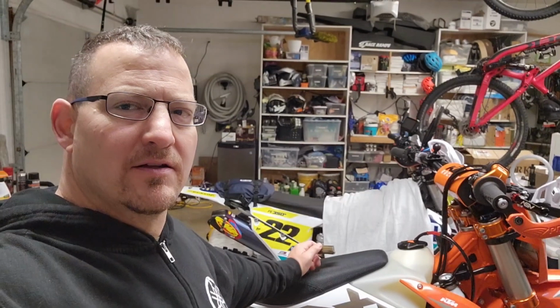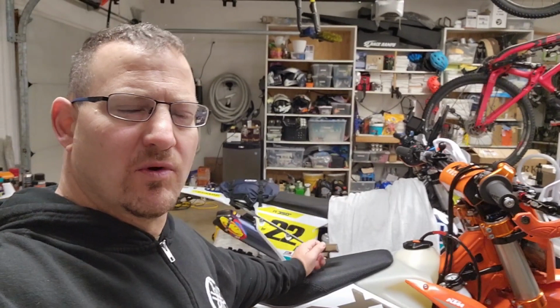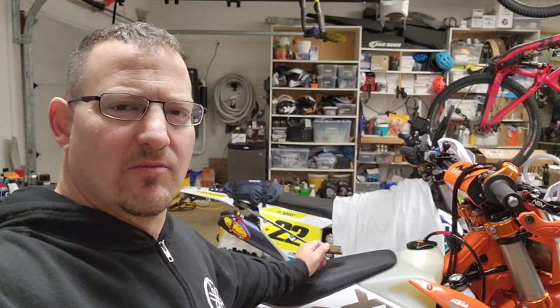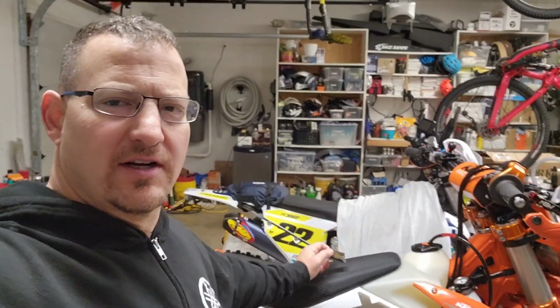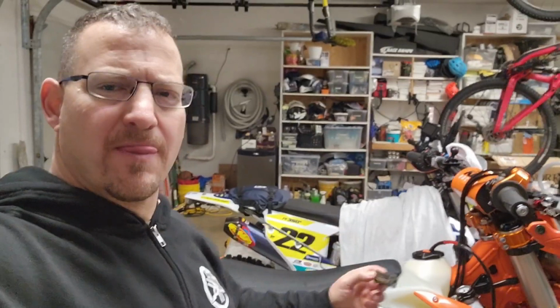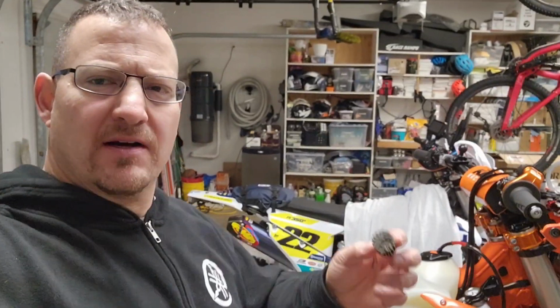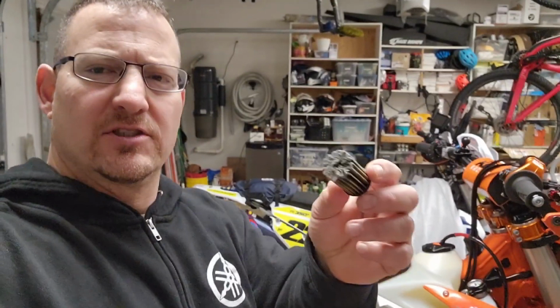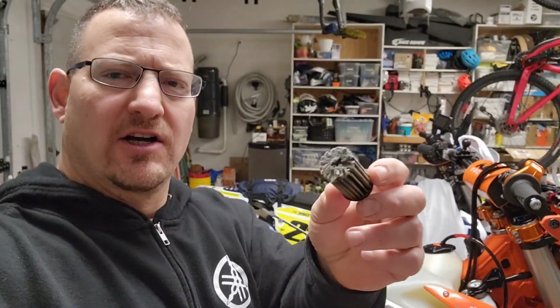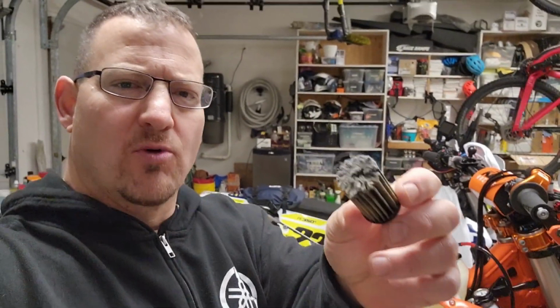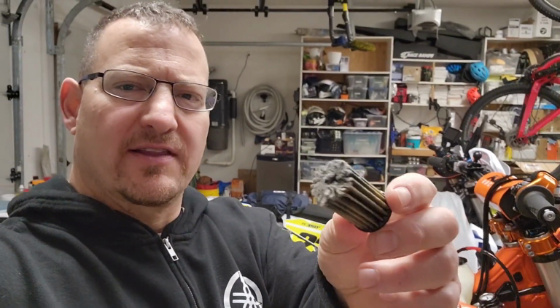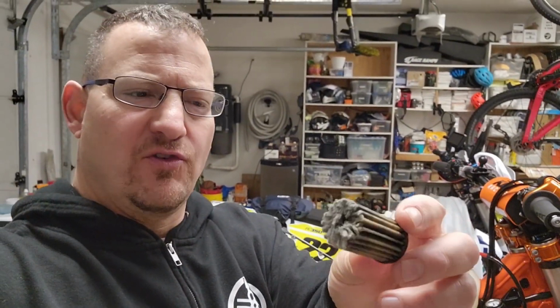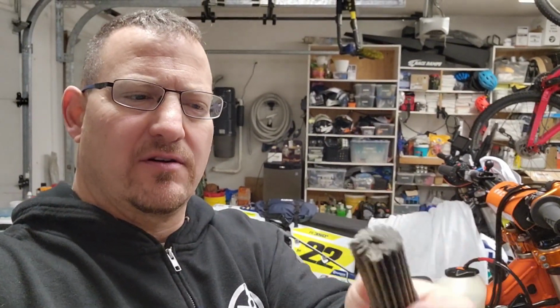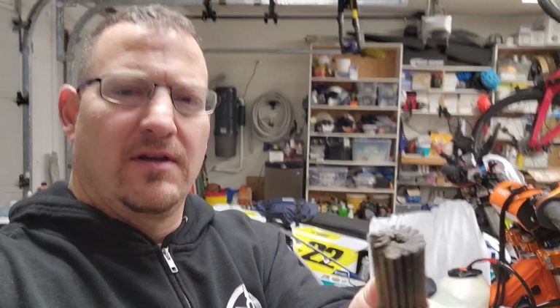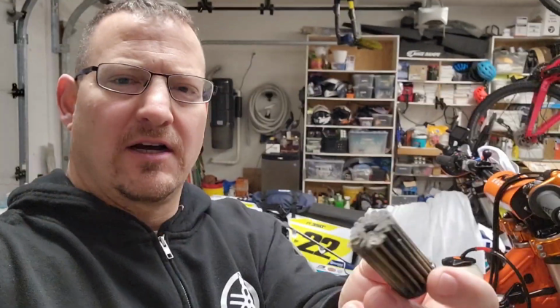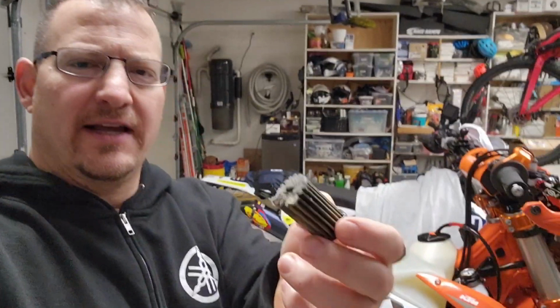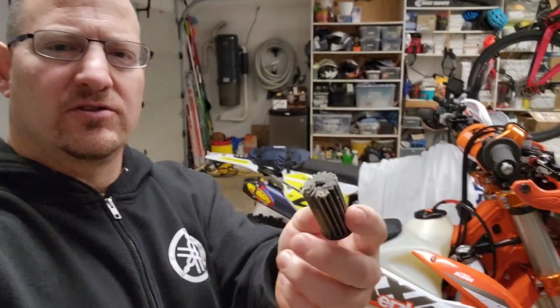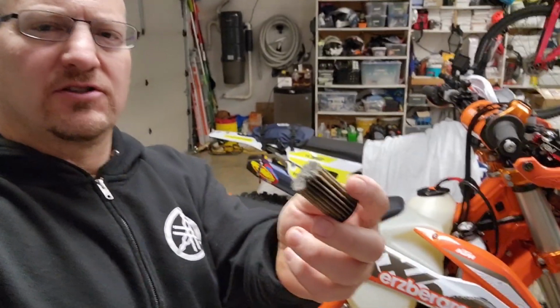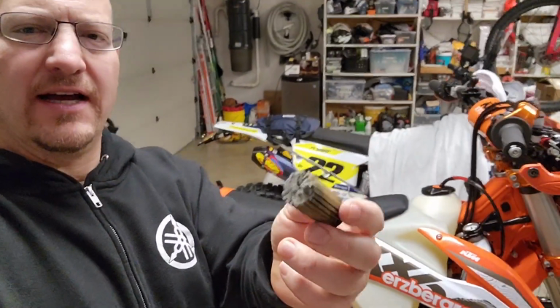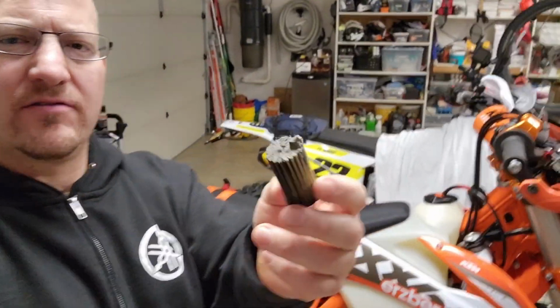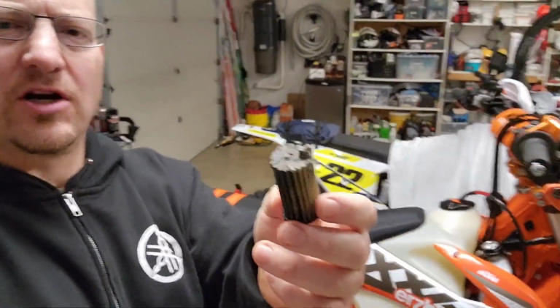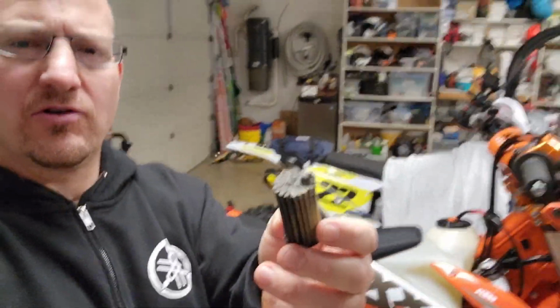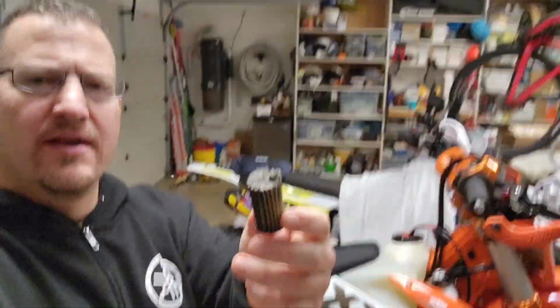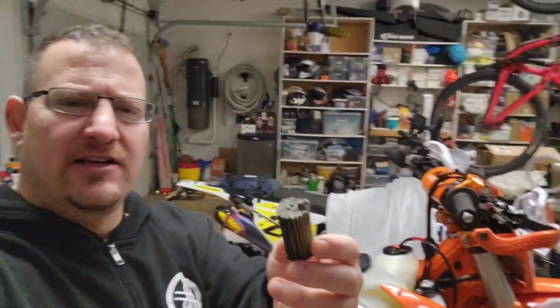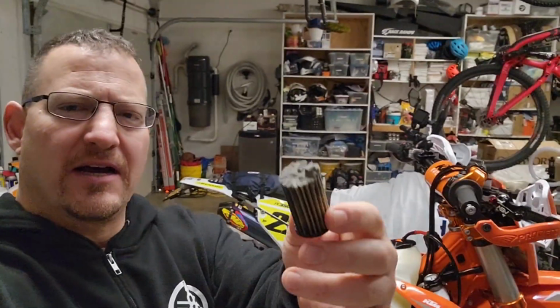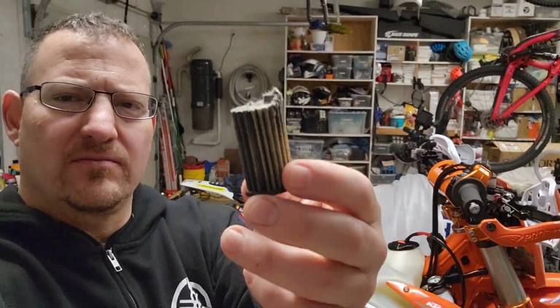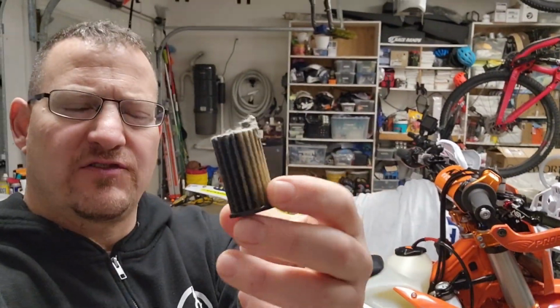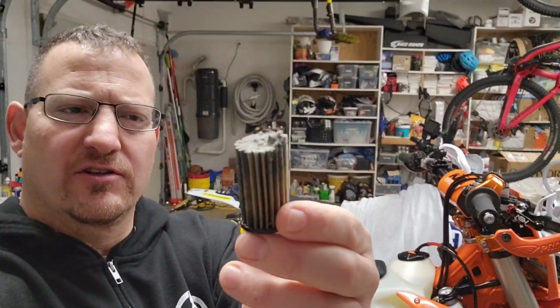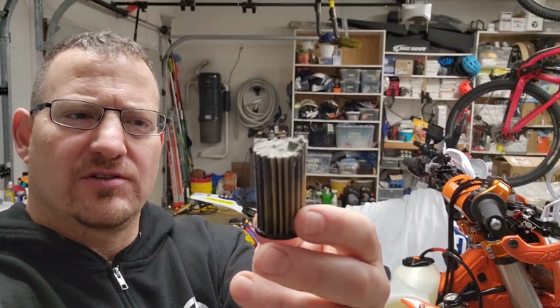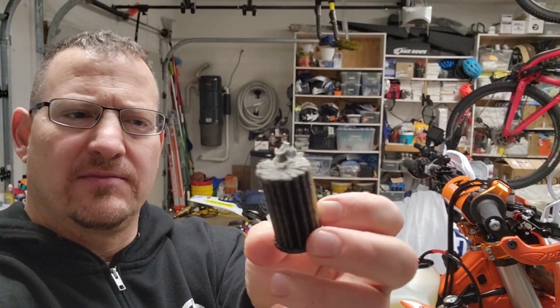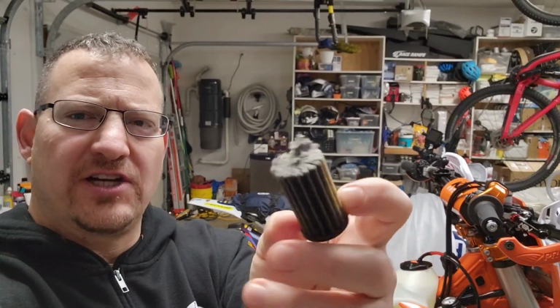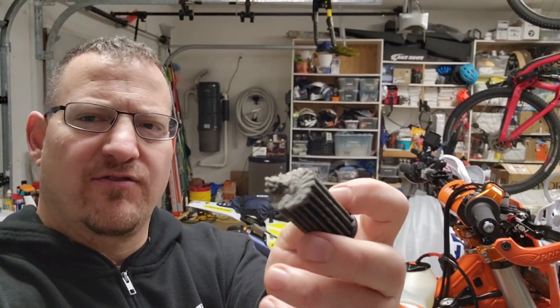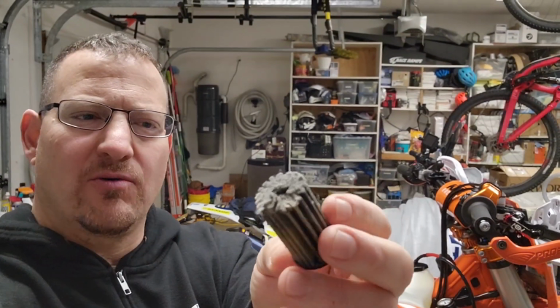Hello everyone, OregonMotoJohn here. Just wanted to talk this morning about this fuel filter. Taco Mike, who's a really smart guy from Taco Moto Co, talked about these fuel filters needing to be changed out at 40 hours.